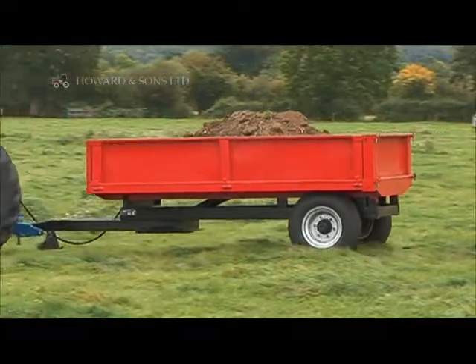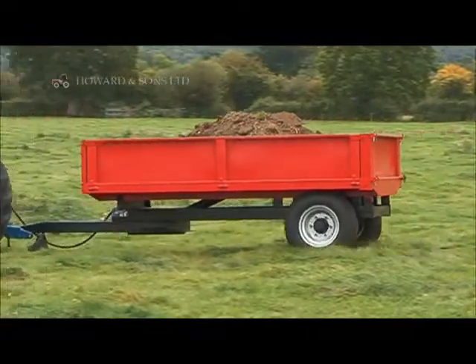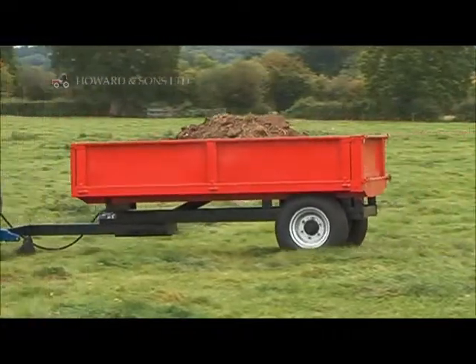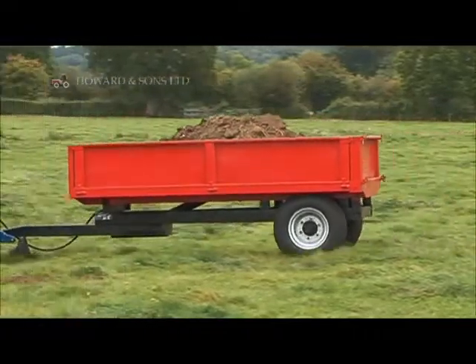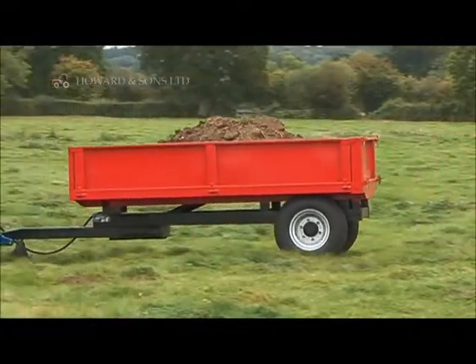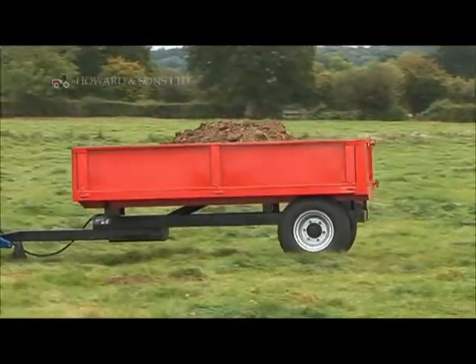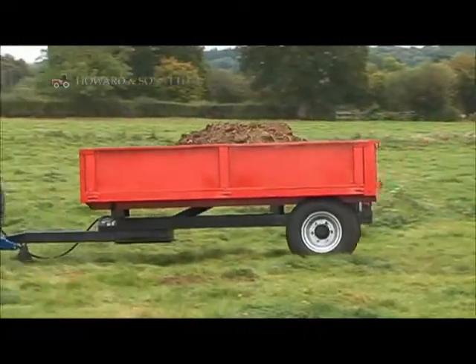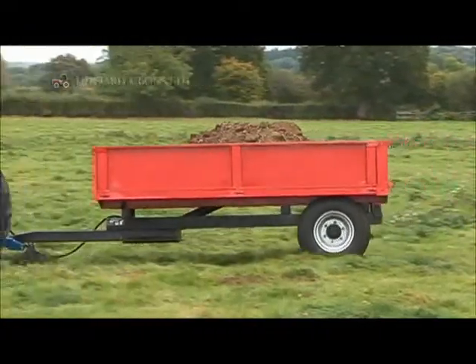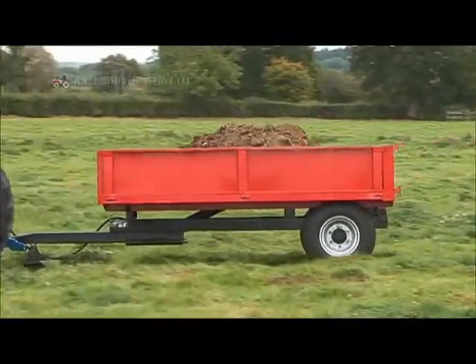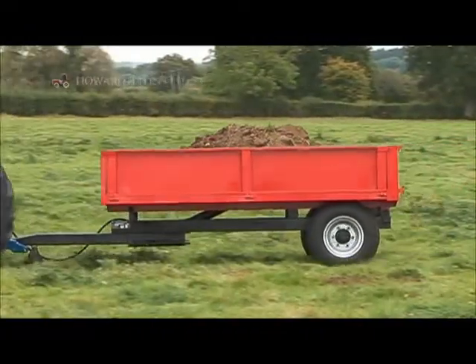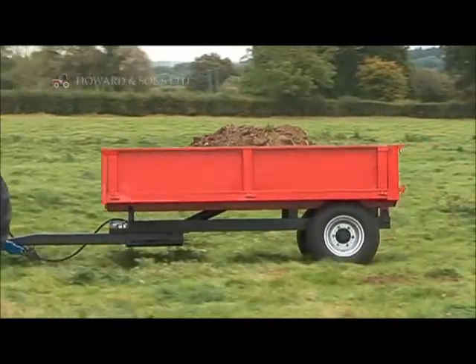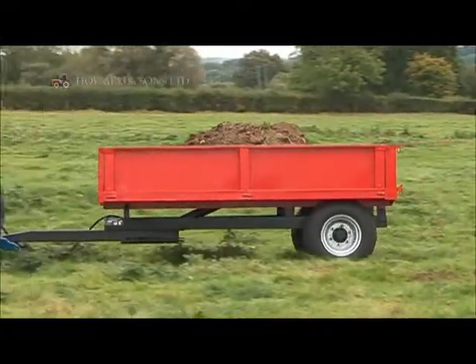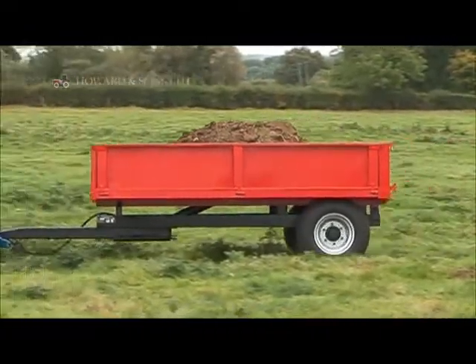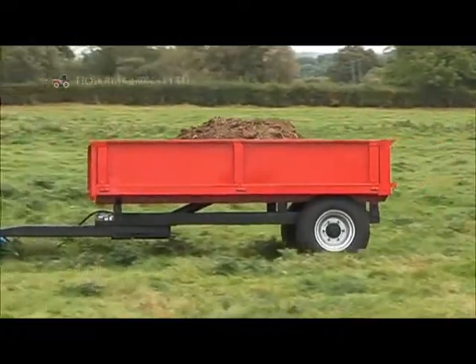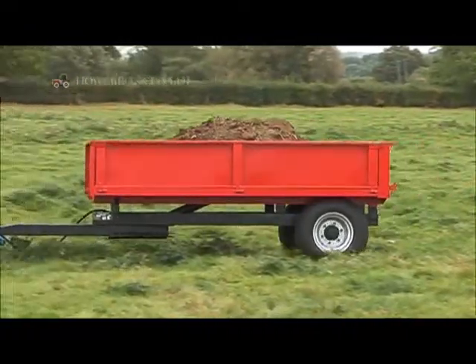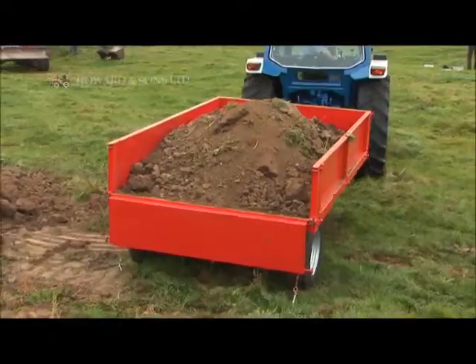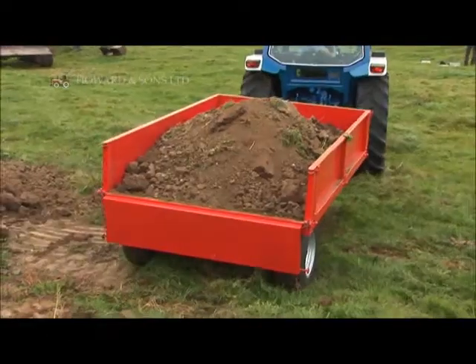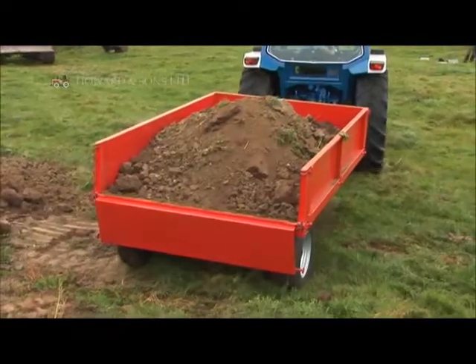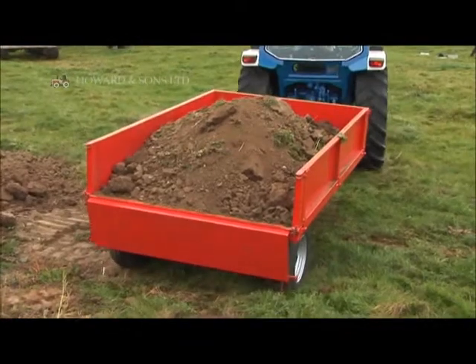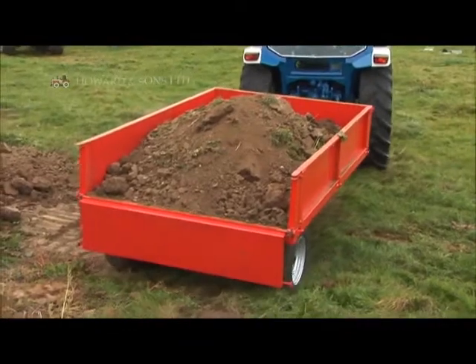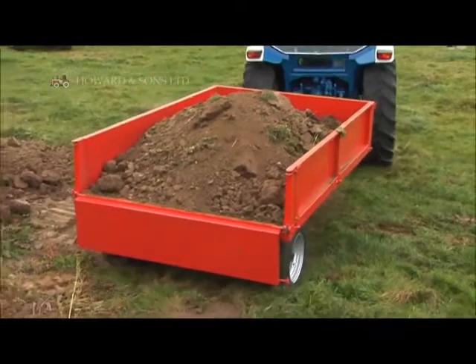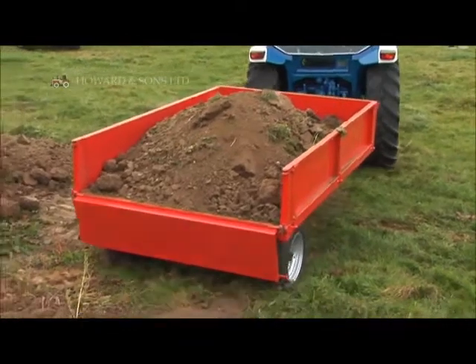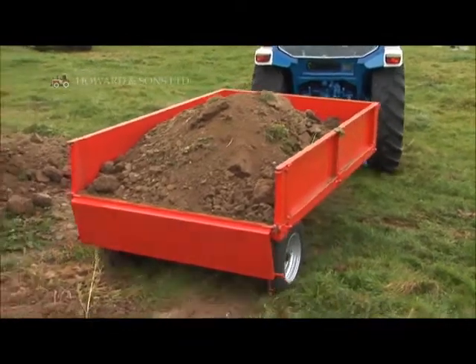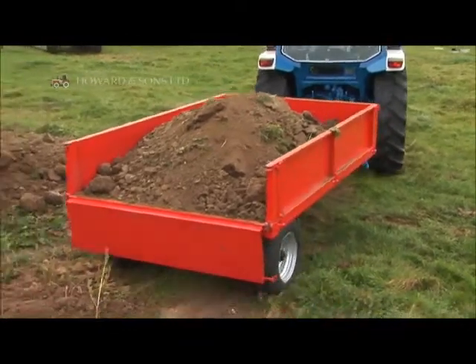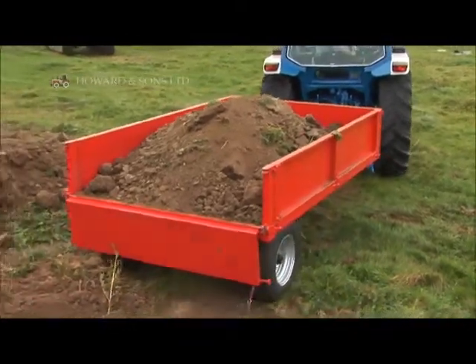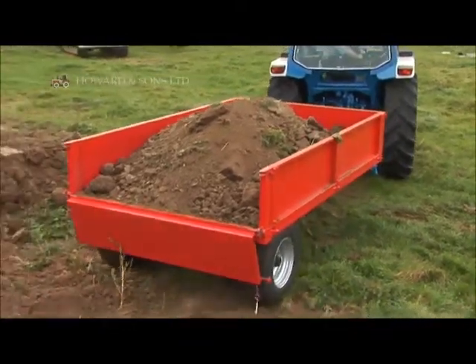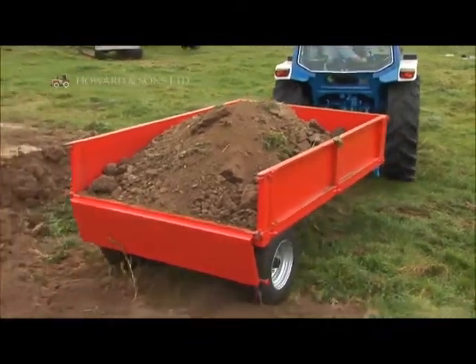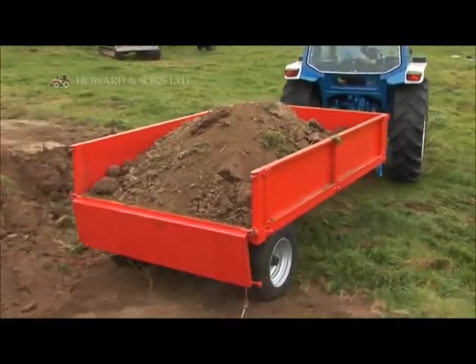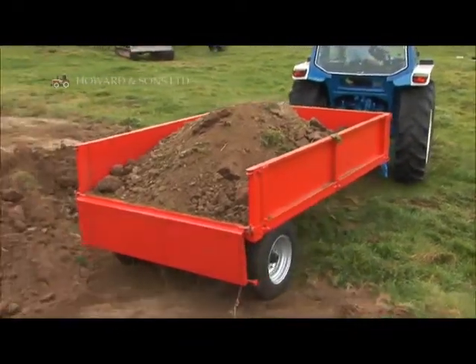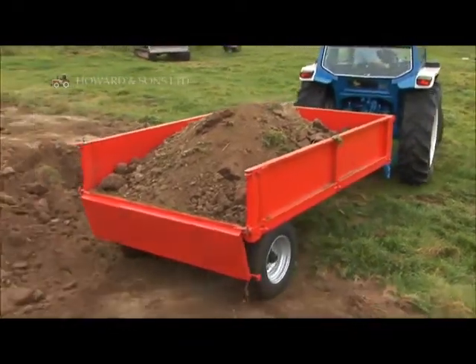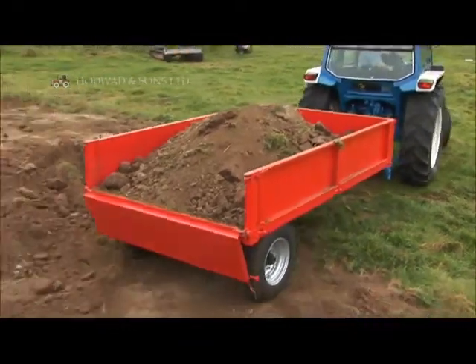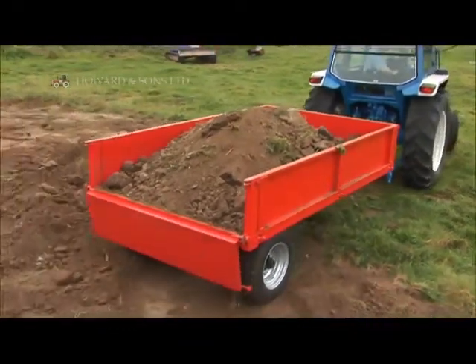The Tipper trailer comes in four or six ton varieties. It's manufactured in the UK and we're convinced you won't find a better all-round trailer.